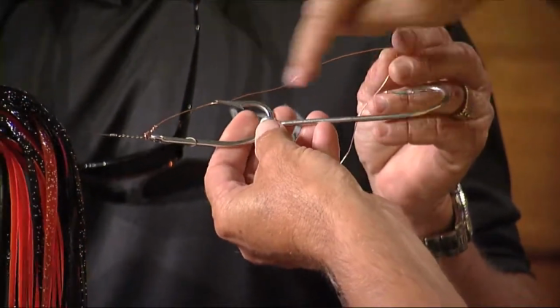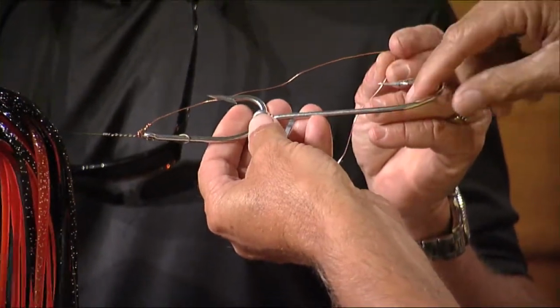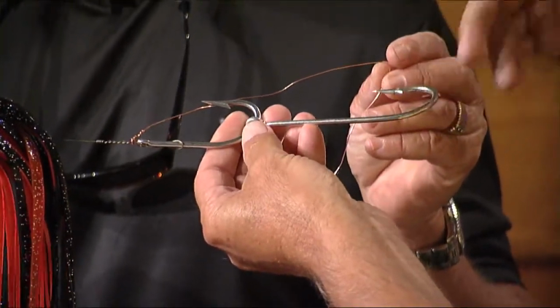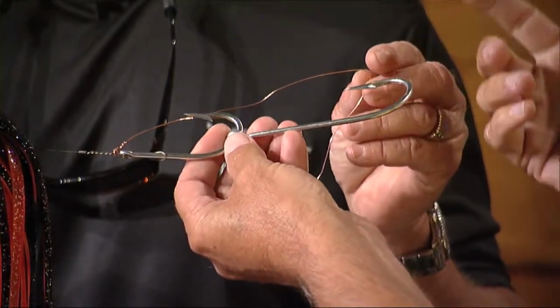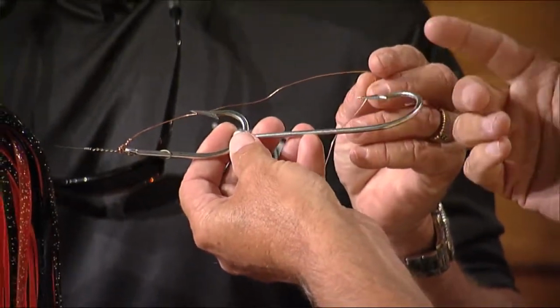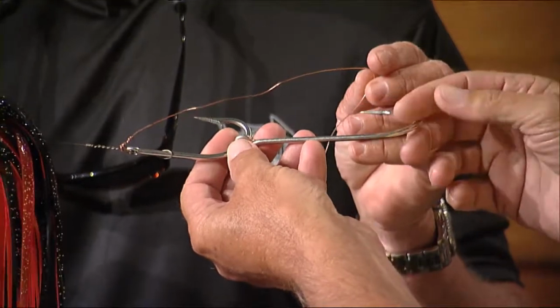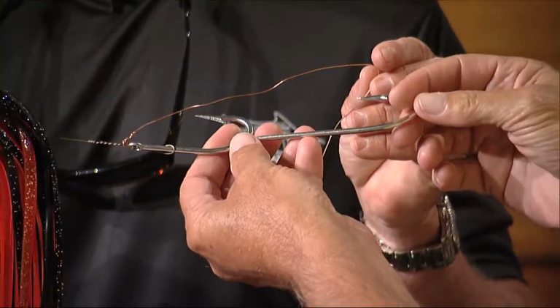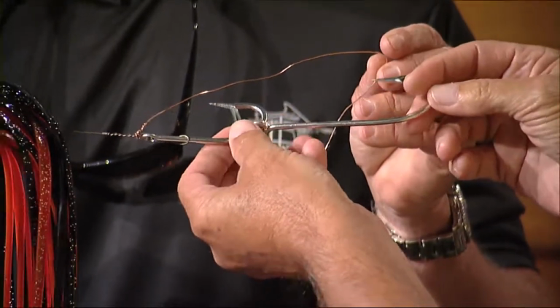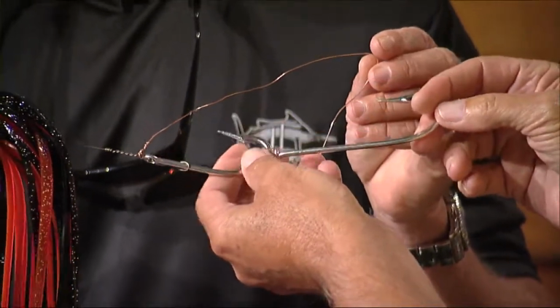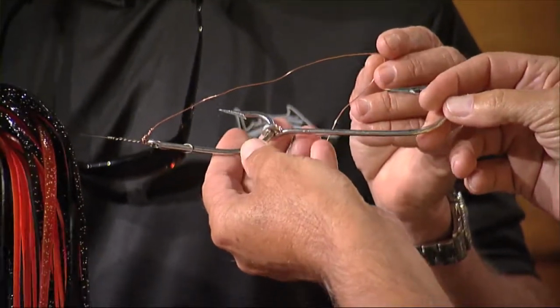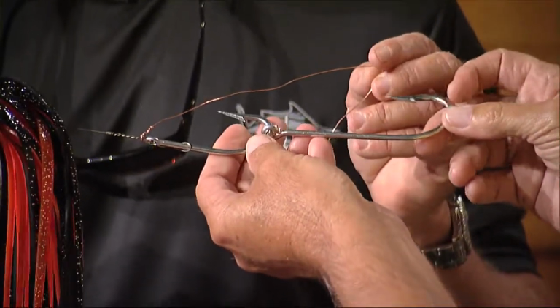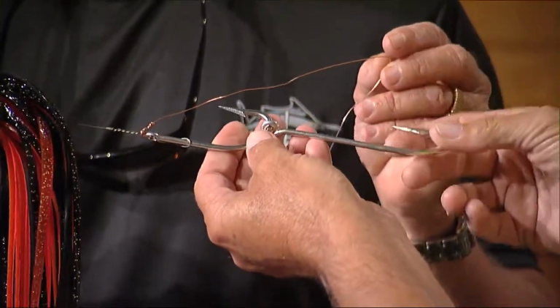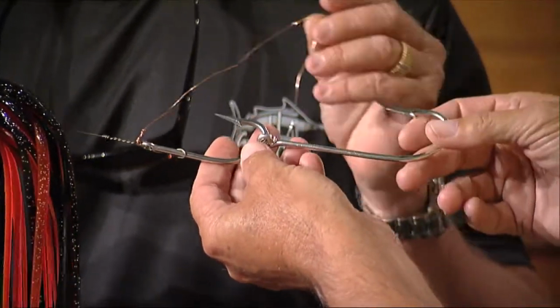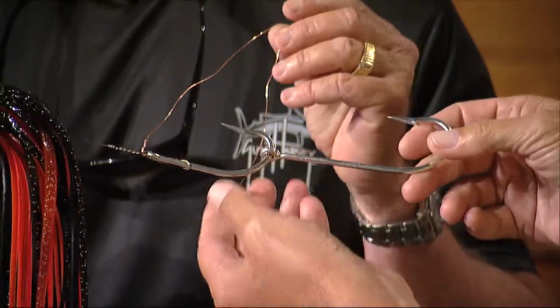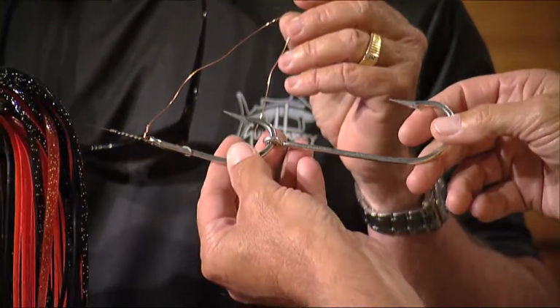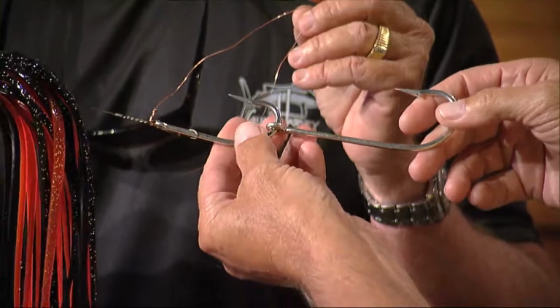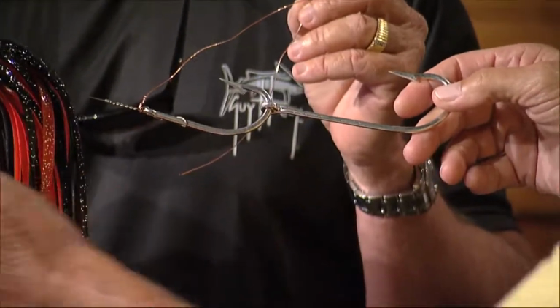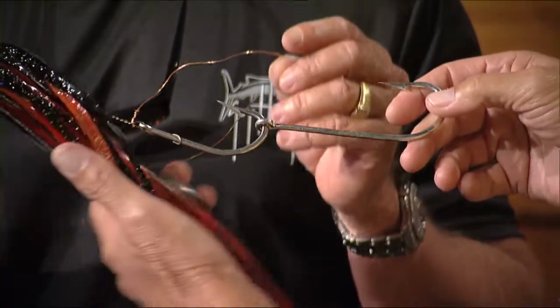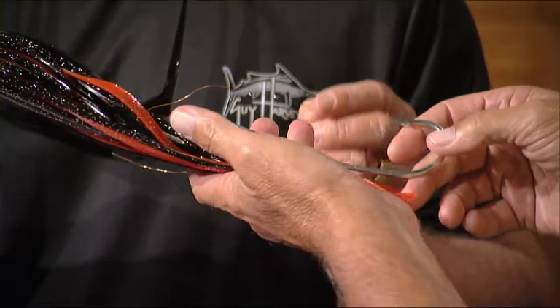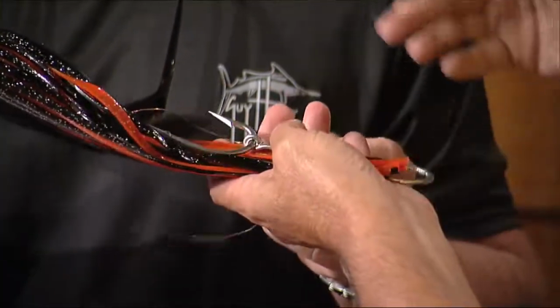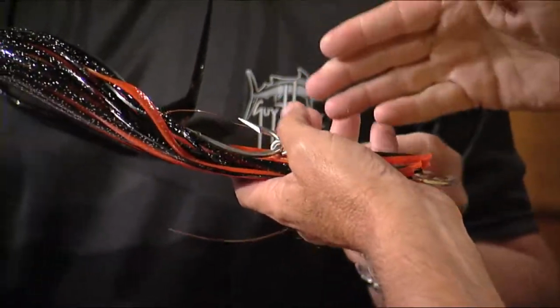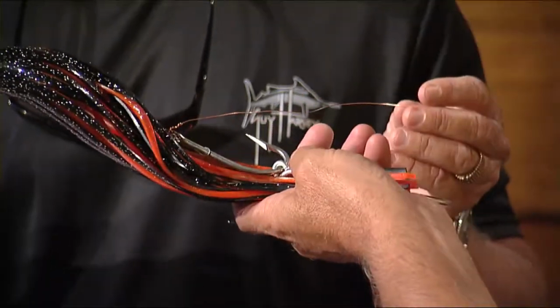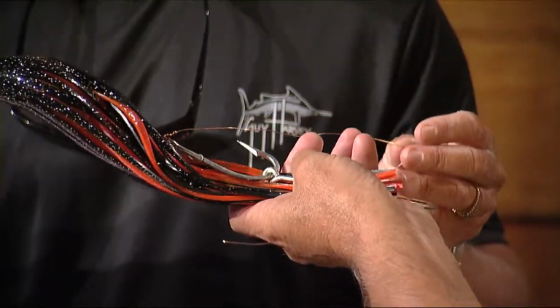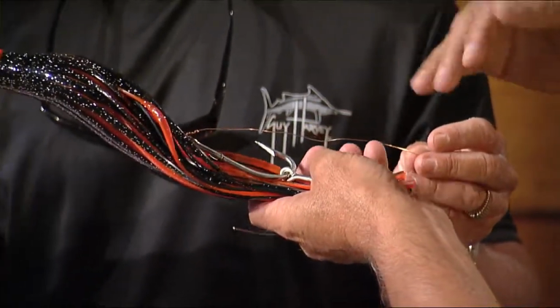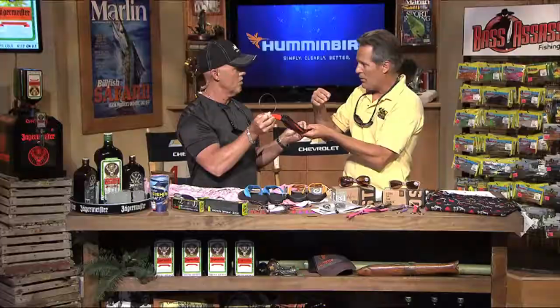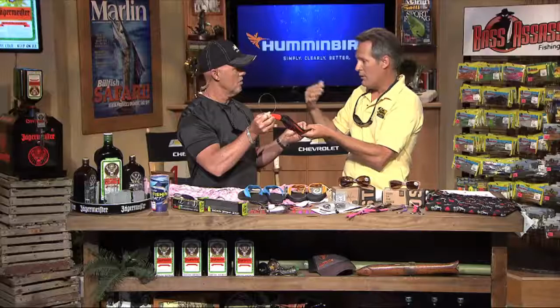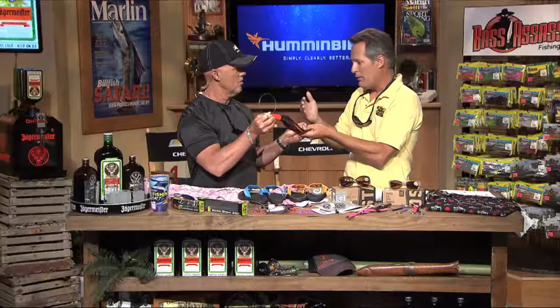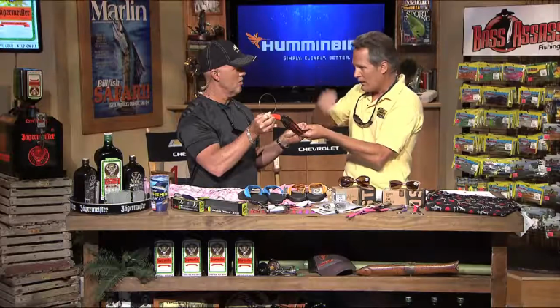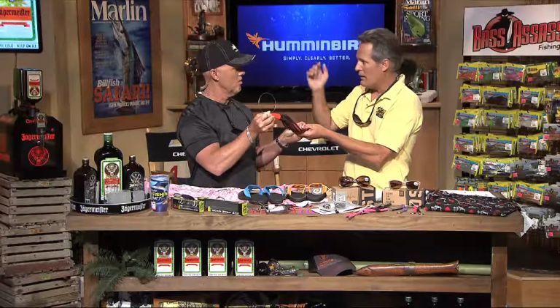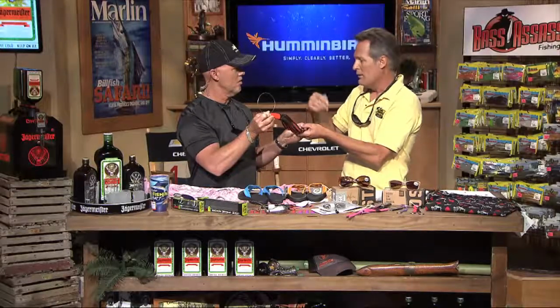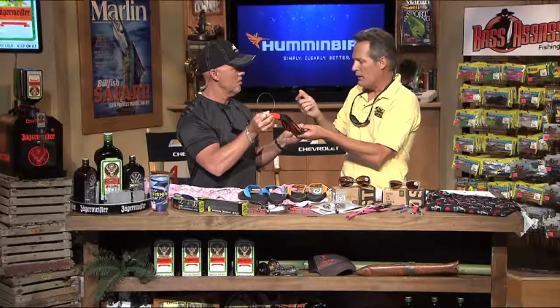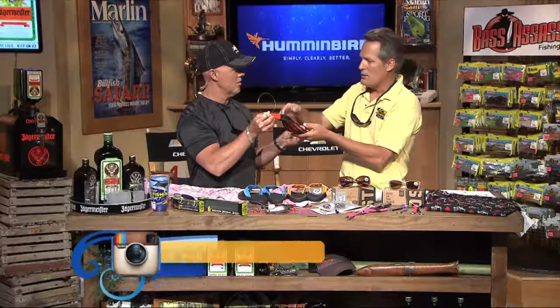You want to use bigger ballyhoo — your horse ballyhoos or your select ballyhoos. Those work also. What's great about strips is when you get a bite, you can keep on going. If you're on a ballyhoo and you see that thing get hit, you've got to bring it in and change it.